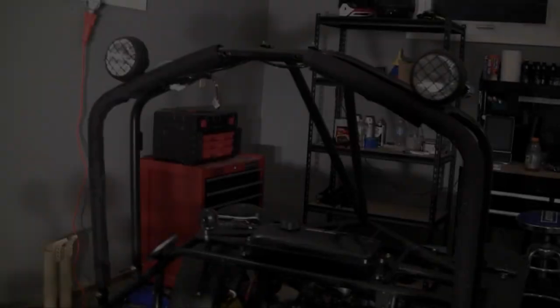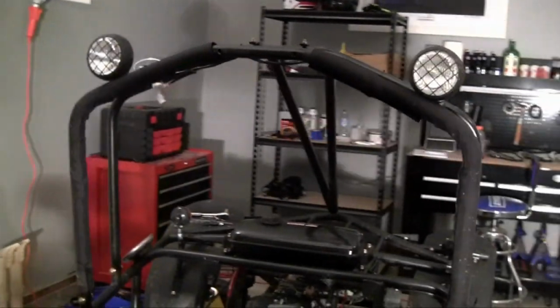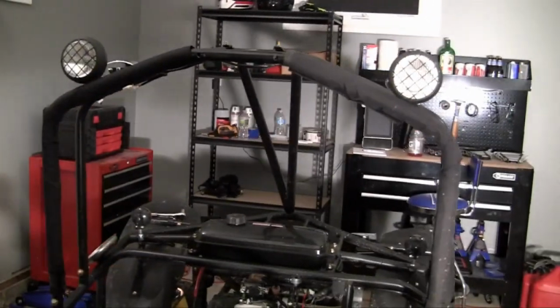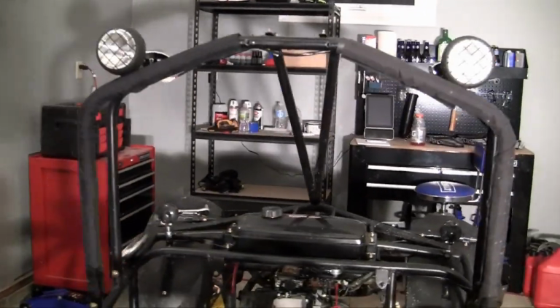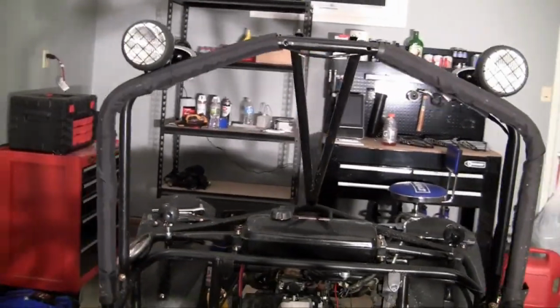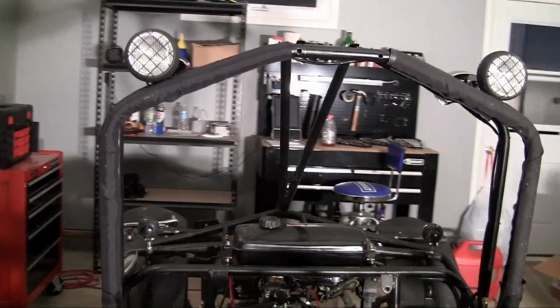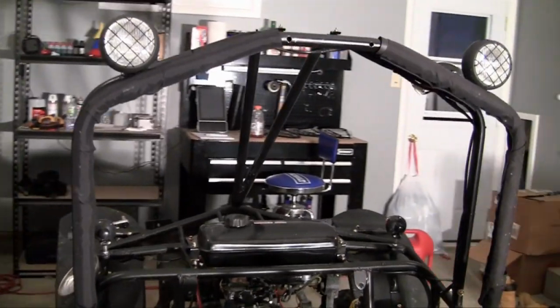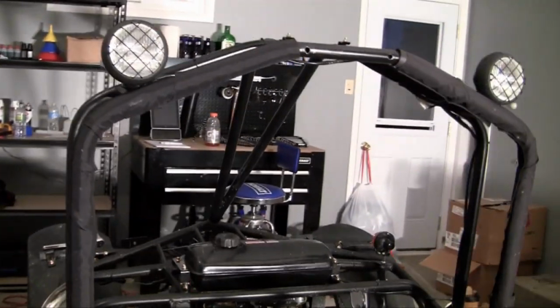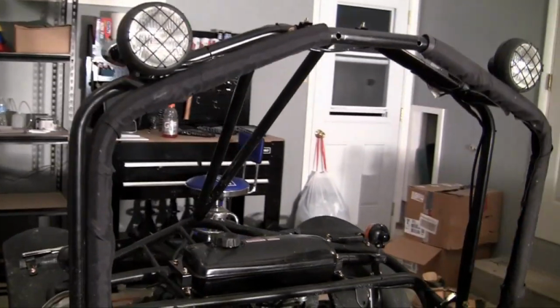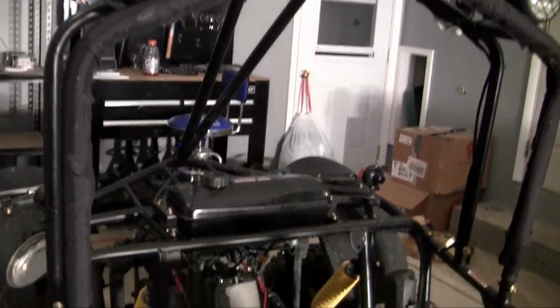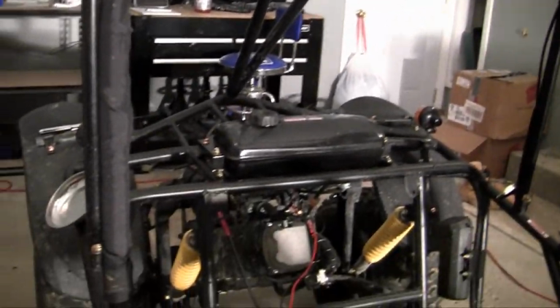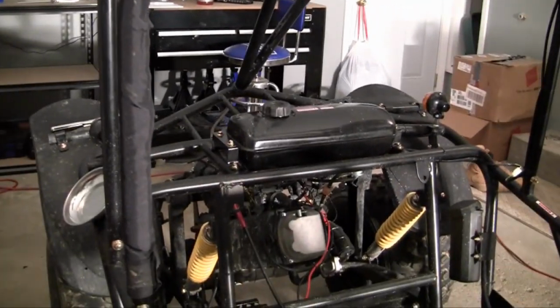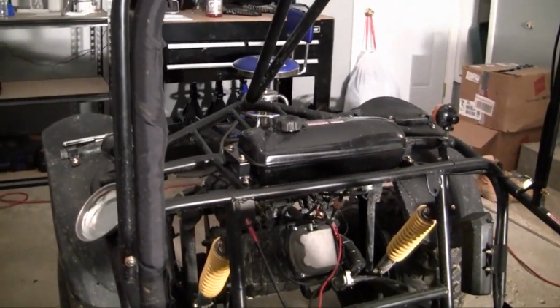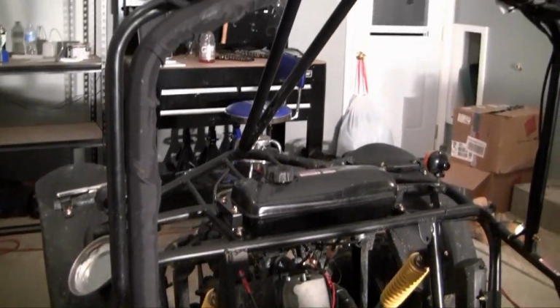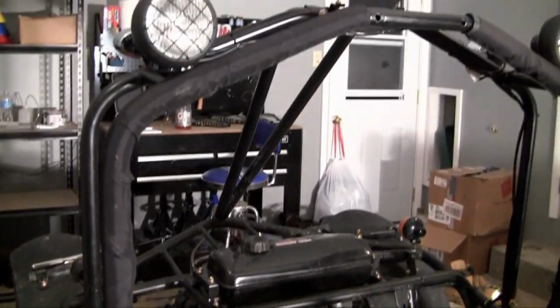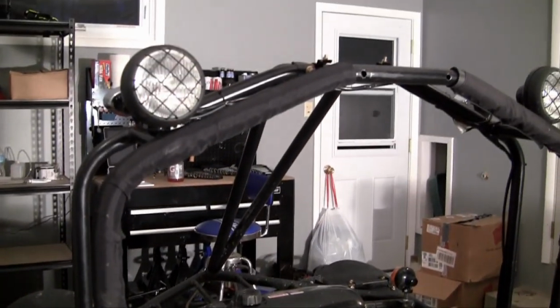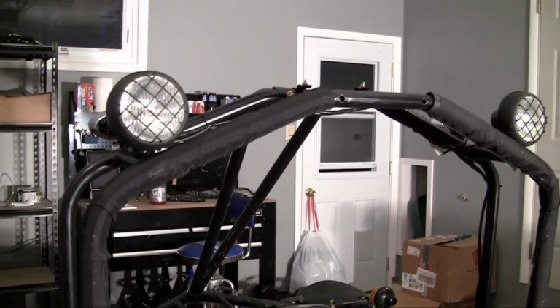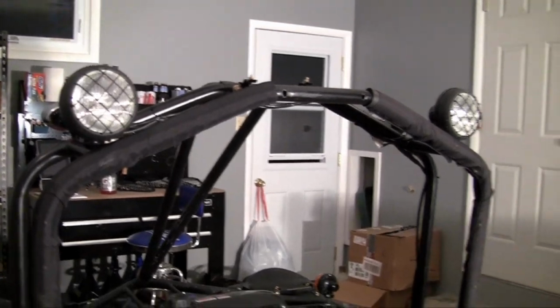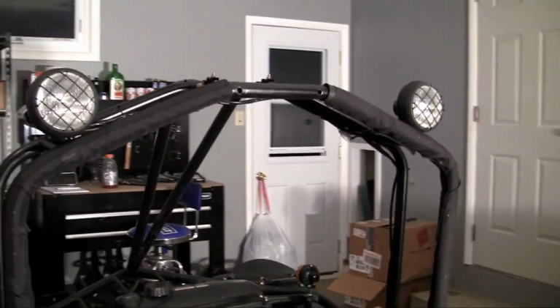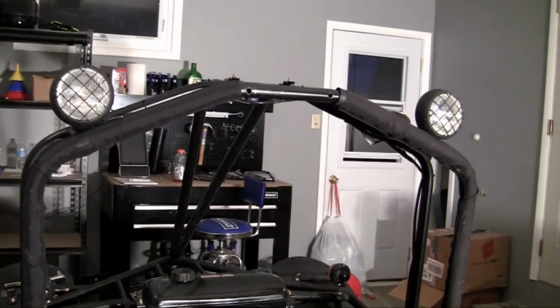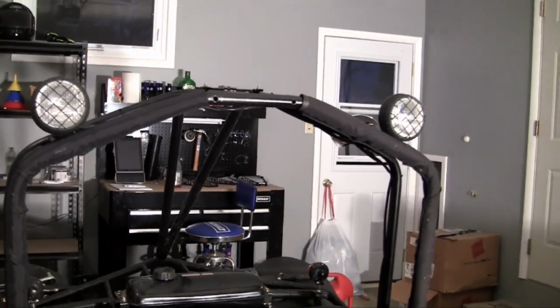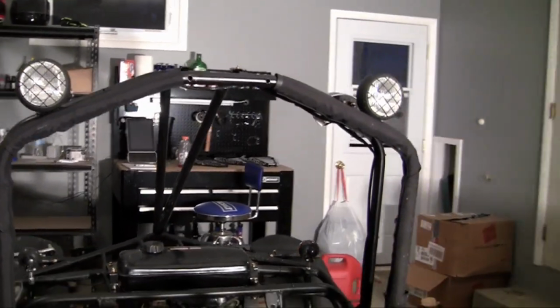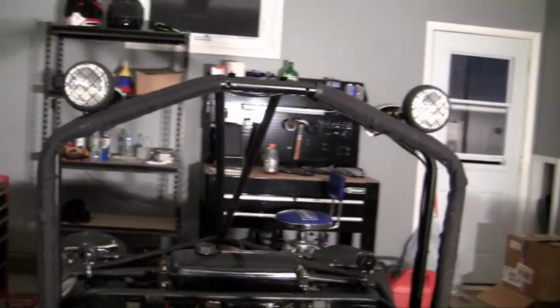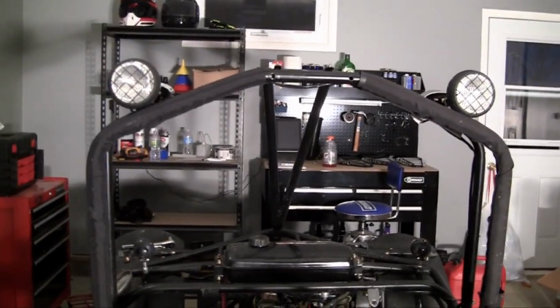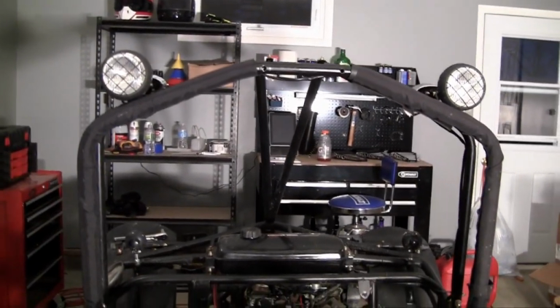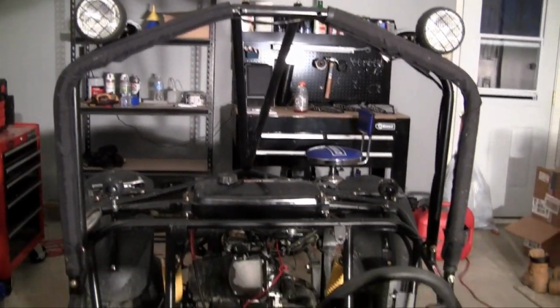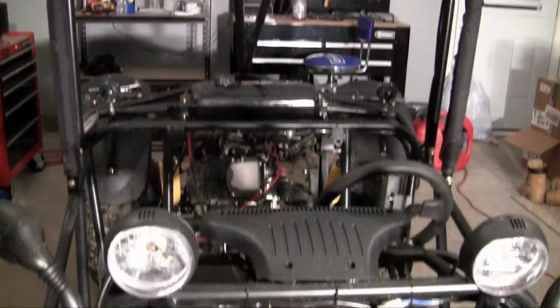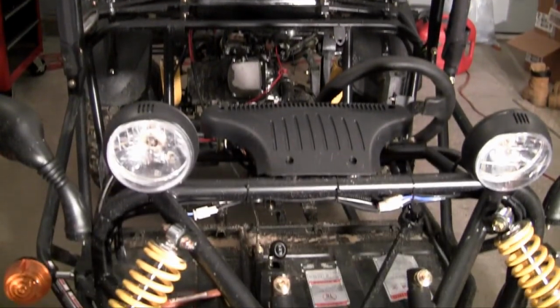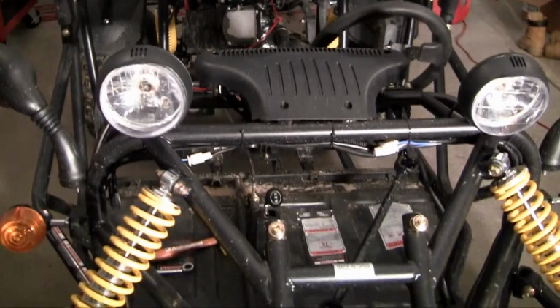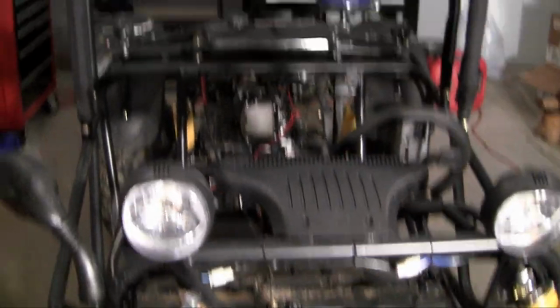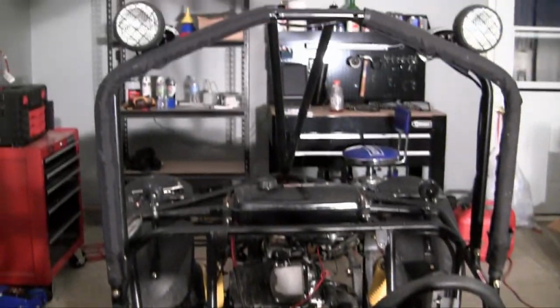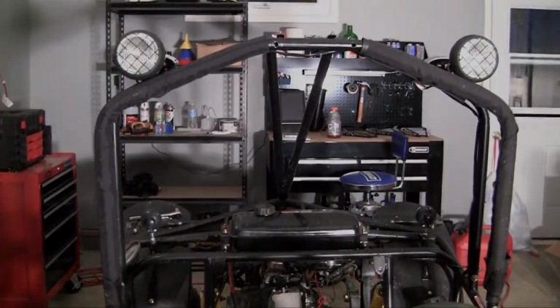So here we have the middle section as well as the rear section of the roll bar. Now the only other thing we have left to do with the roll bar is install the front section, which consists of two pipes going from down there to up there.